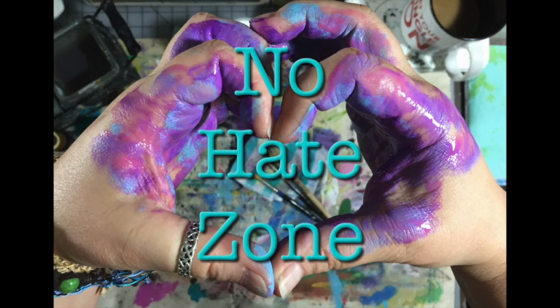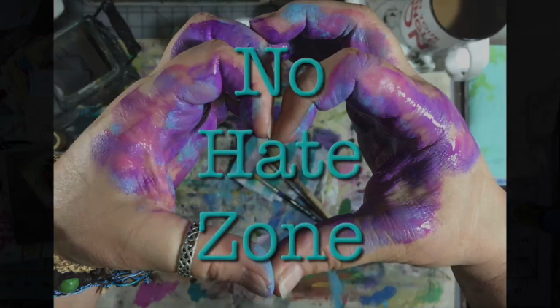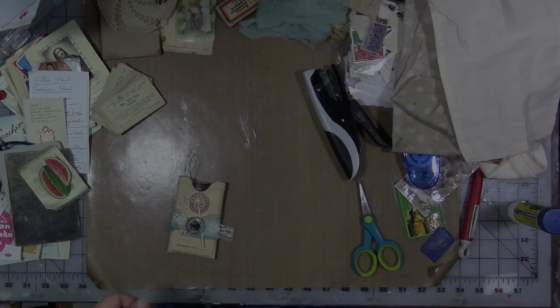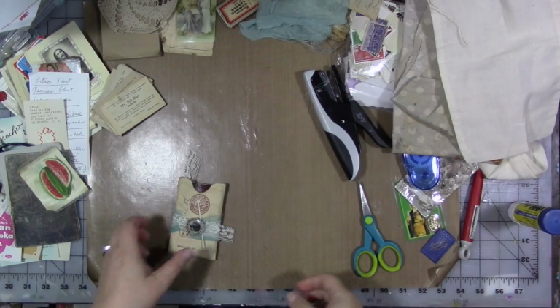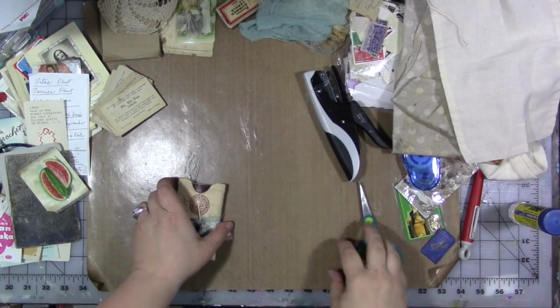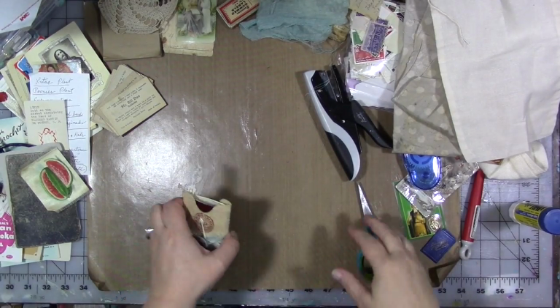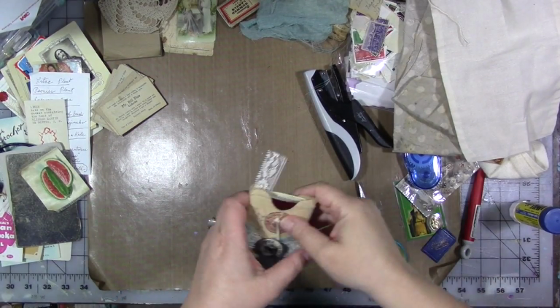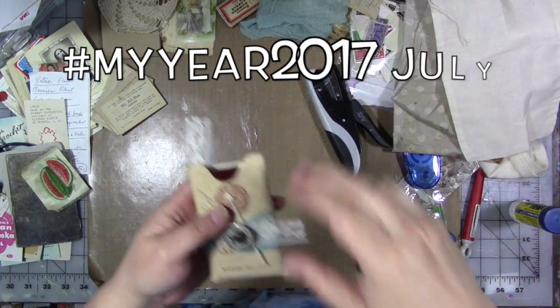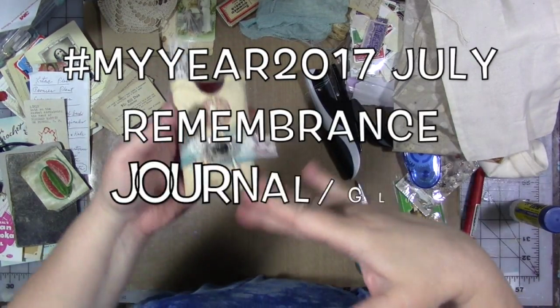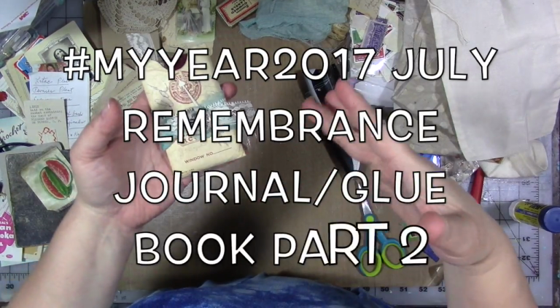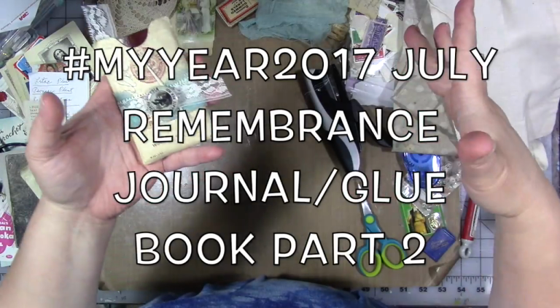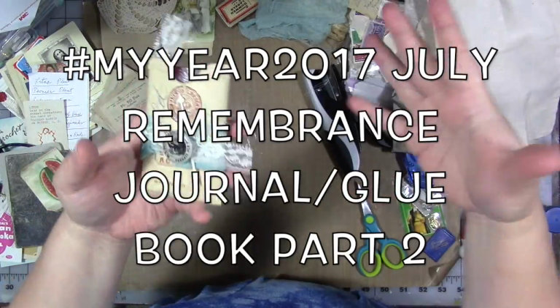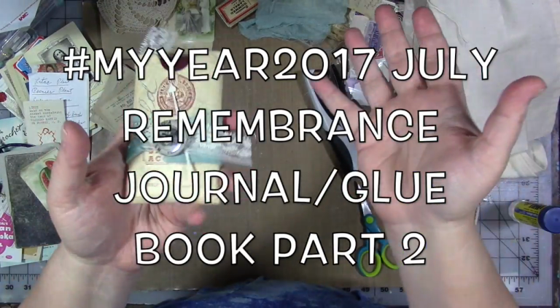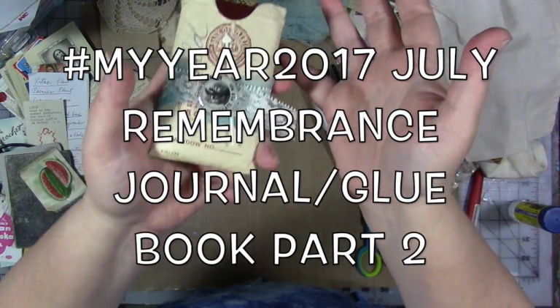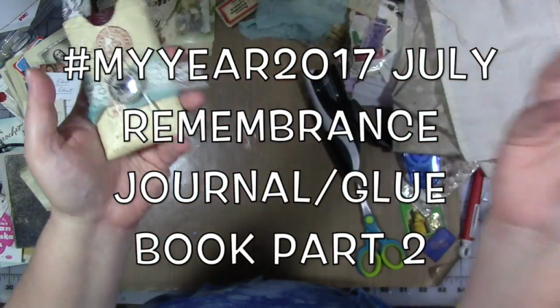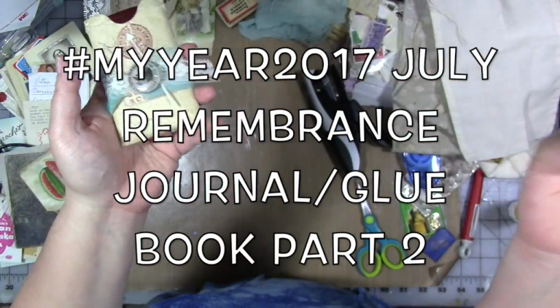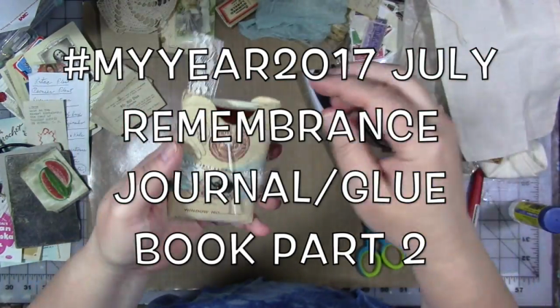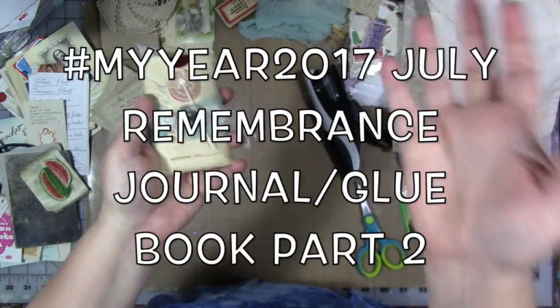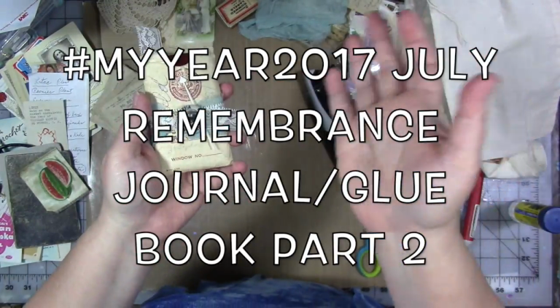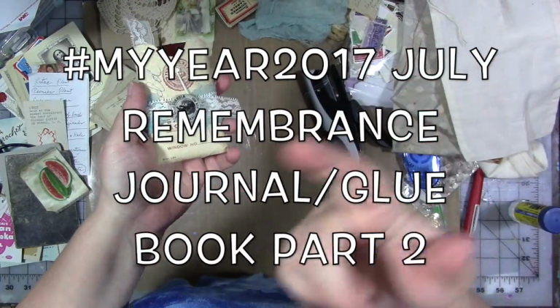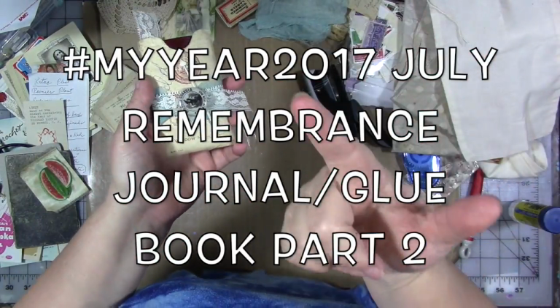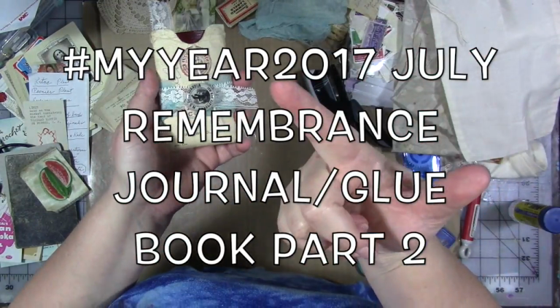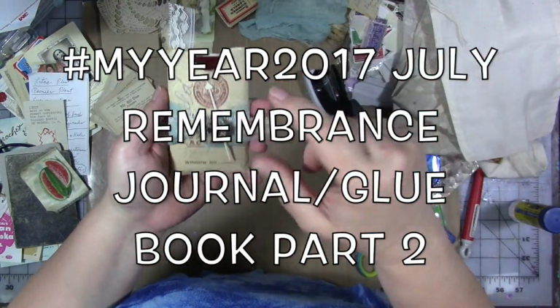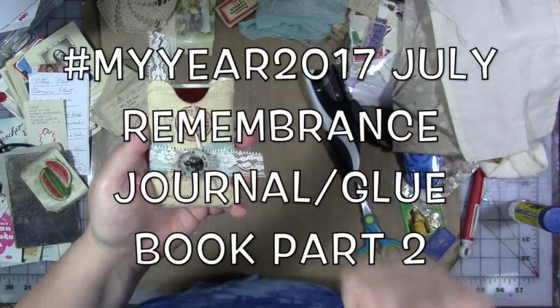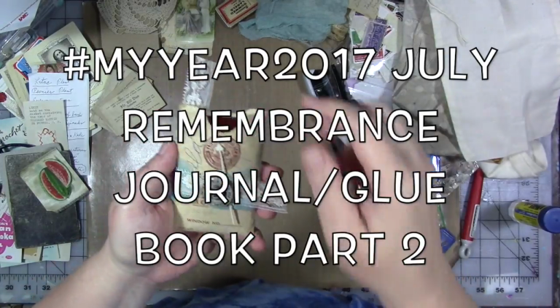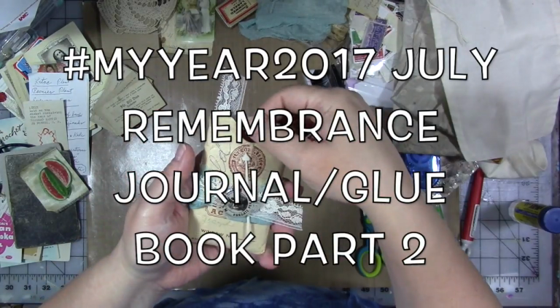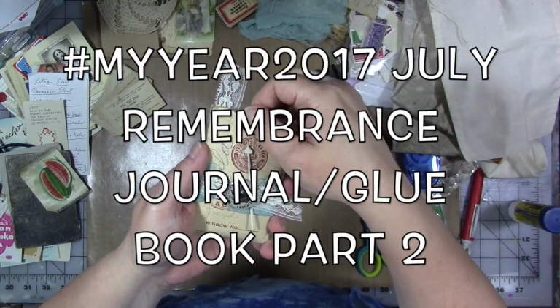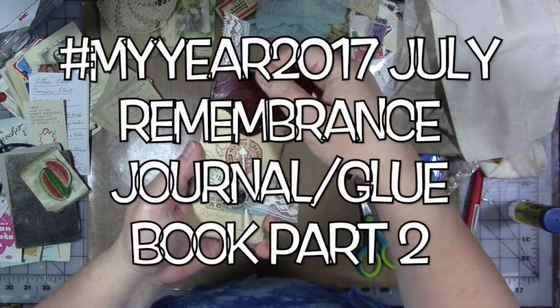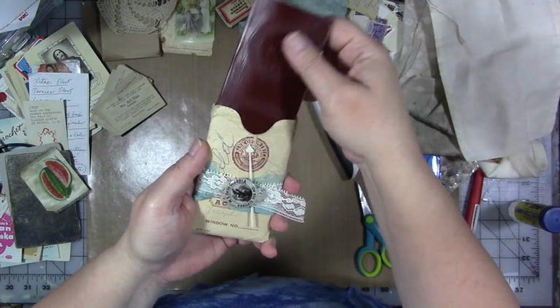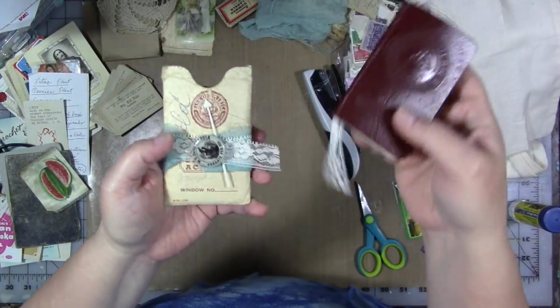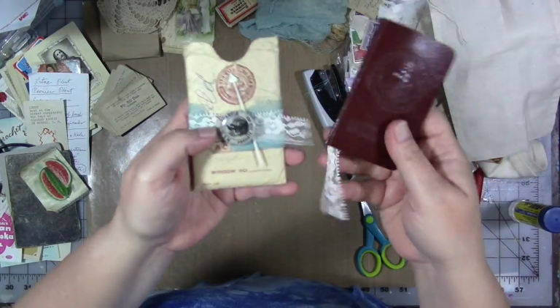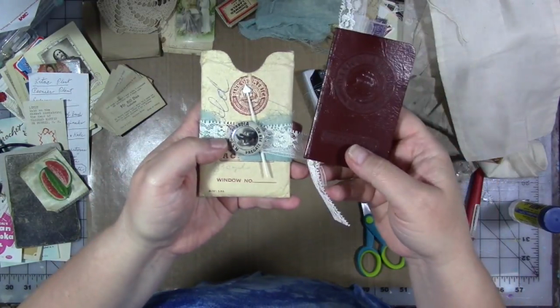Hey guys! I was in the middle of creating and talking and the camera SD card was full, so you didn't catch it all and I didn't catch that the camera was off. But that being said, this is part two.